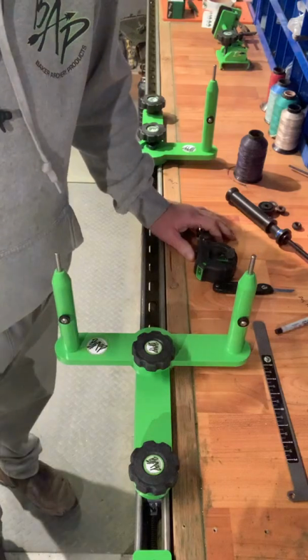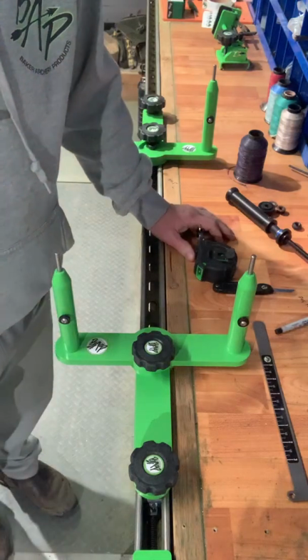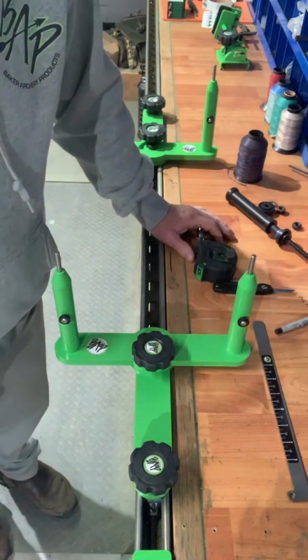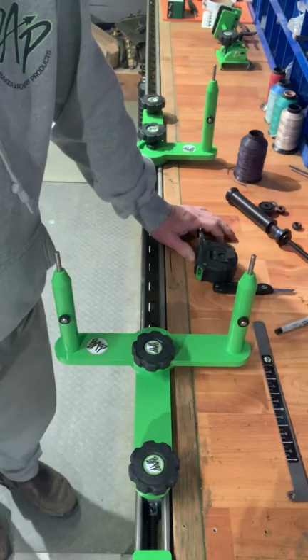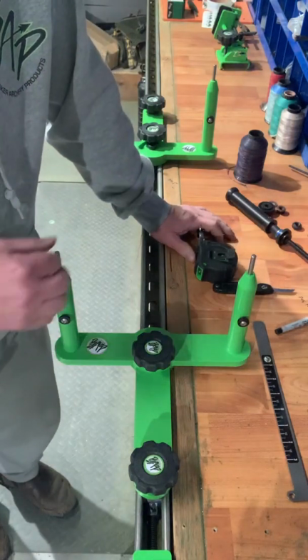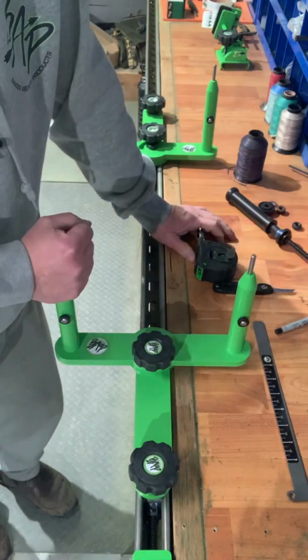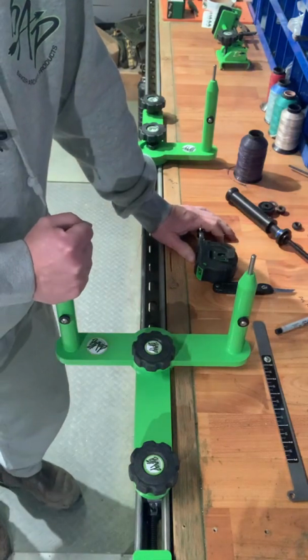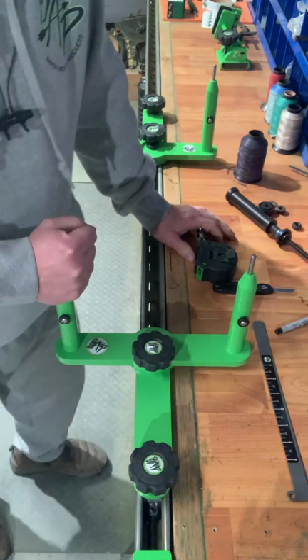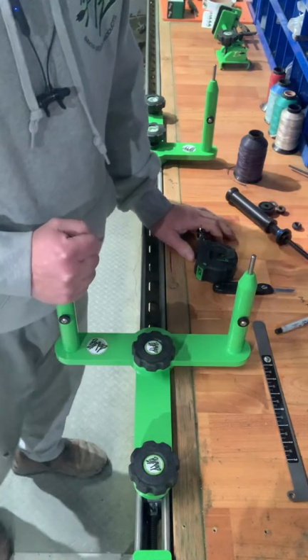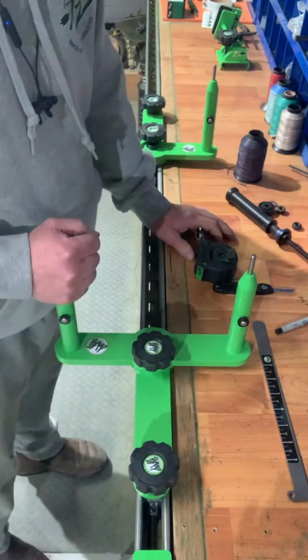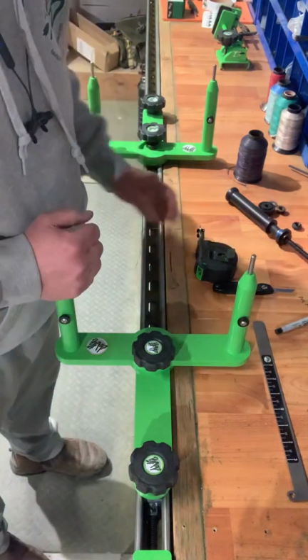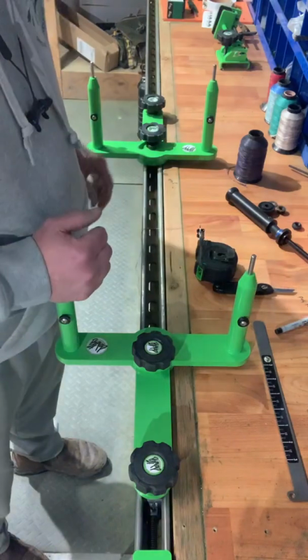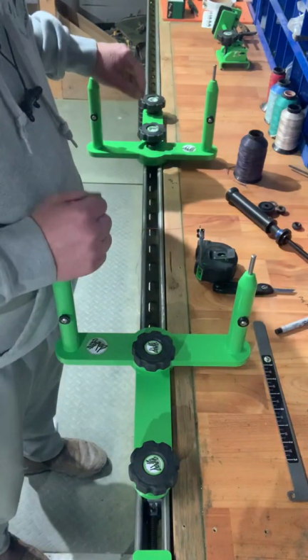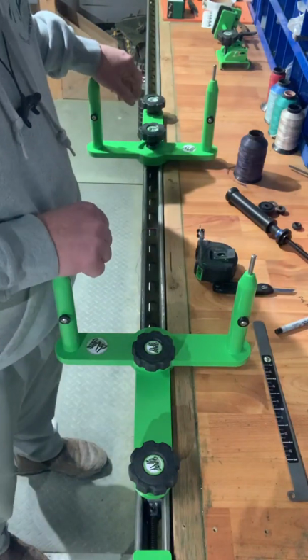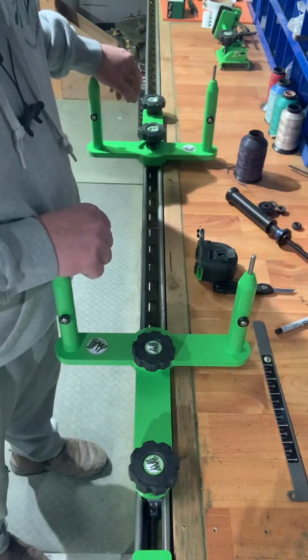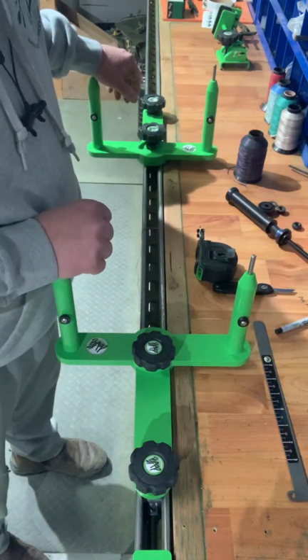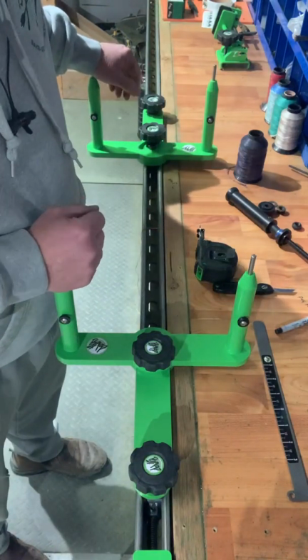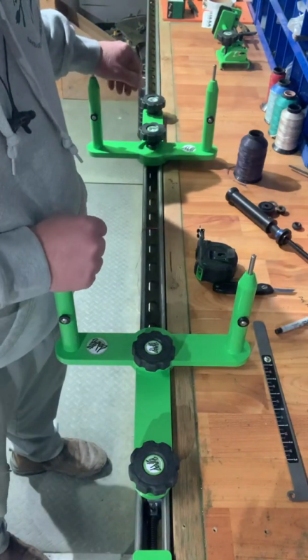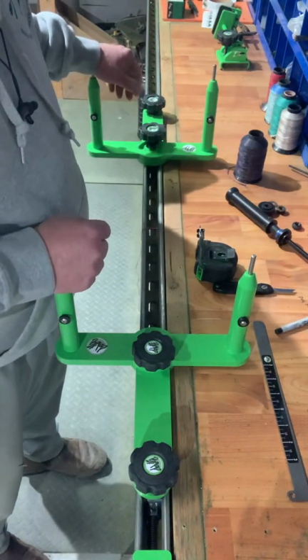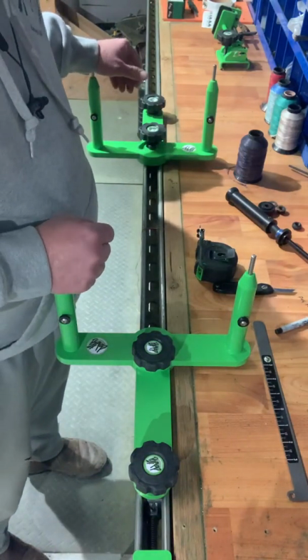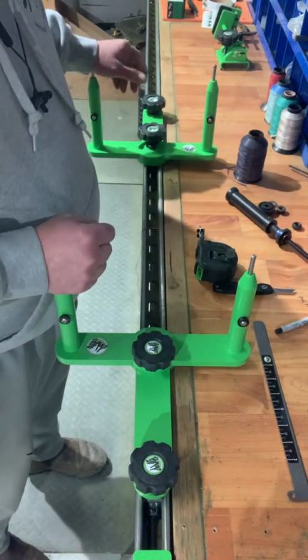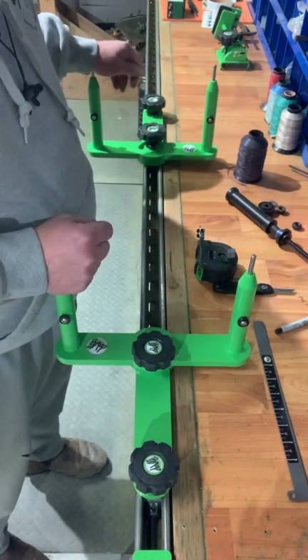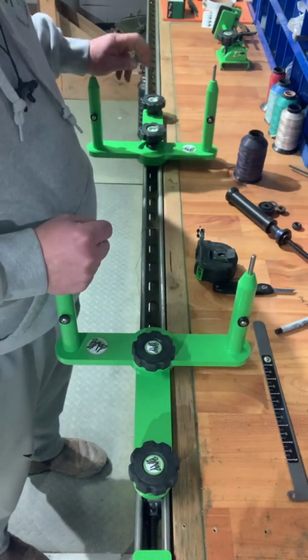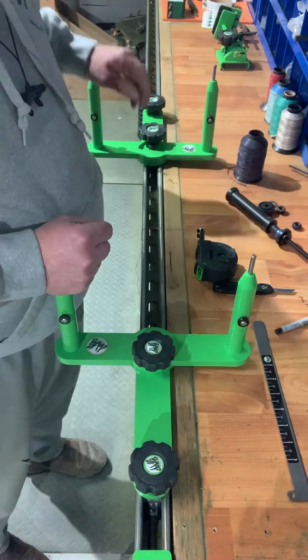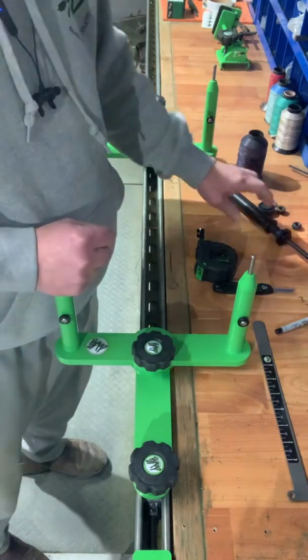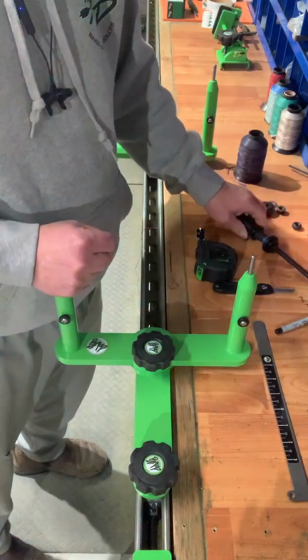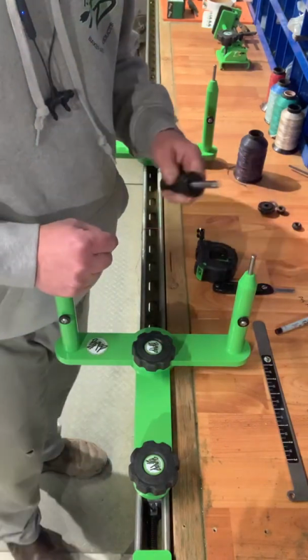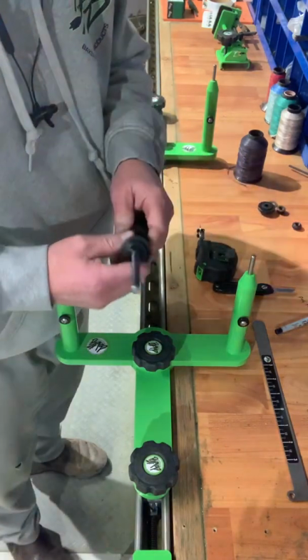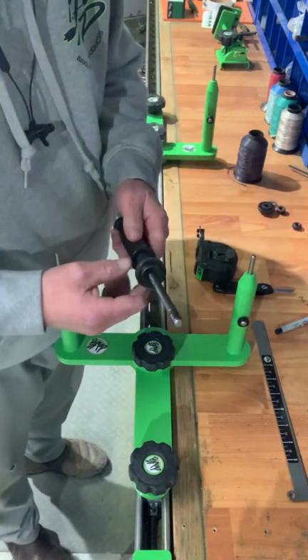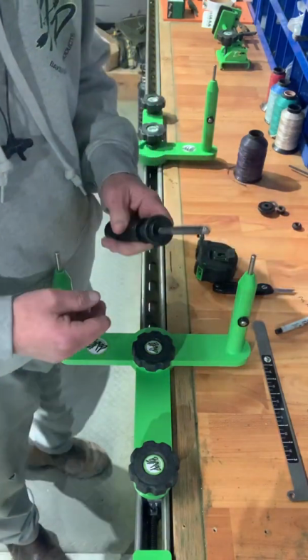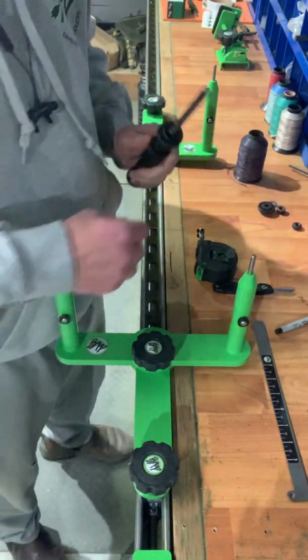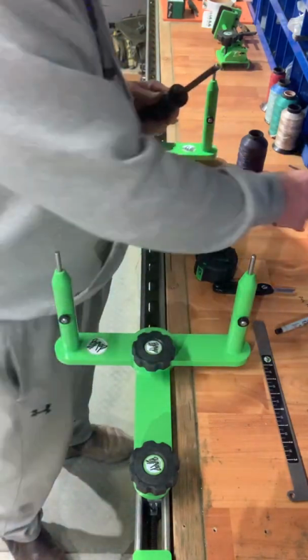Hi guys, Butch here. I wanted to show you a little demo and maybe a little instructional video. We have these spoolers to show you how to put it together and how much tension to put on your spools.